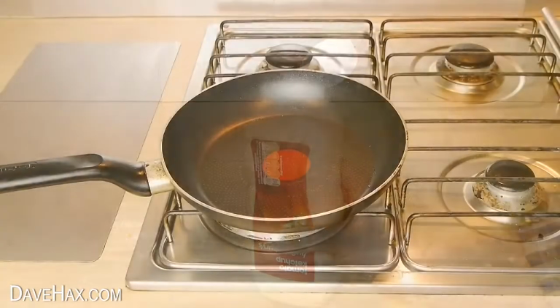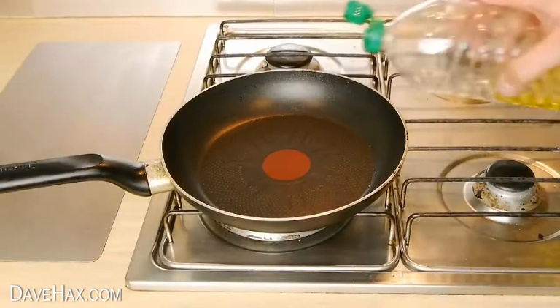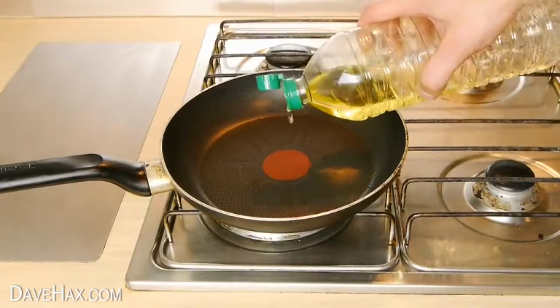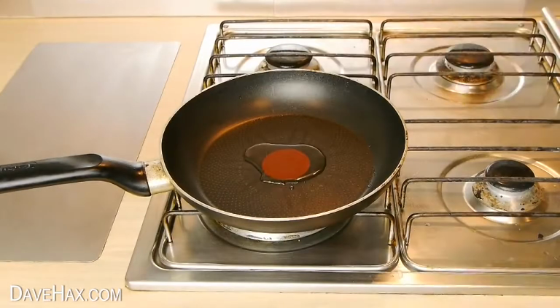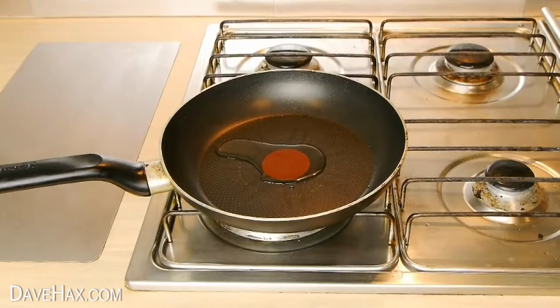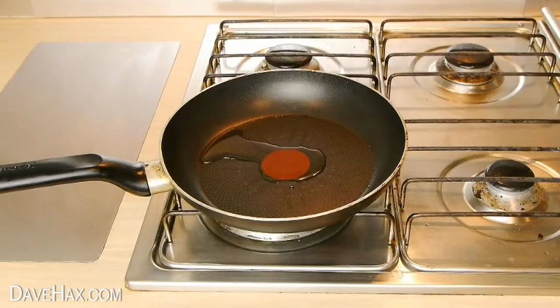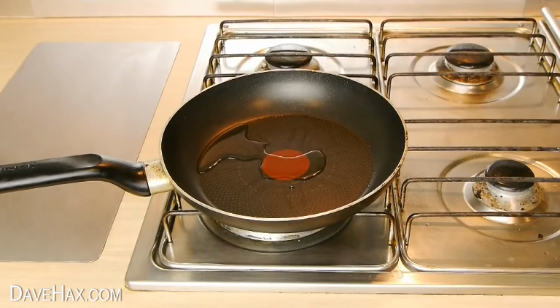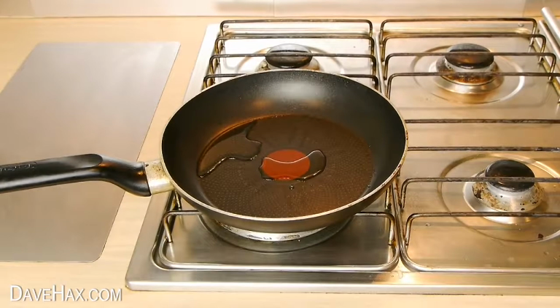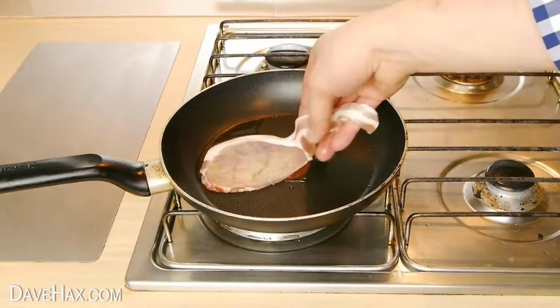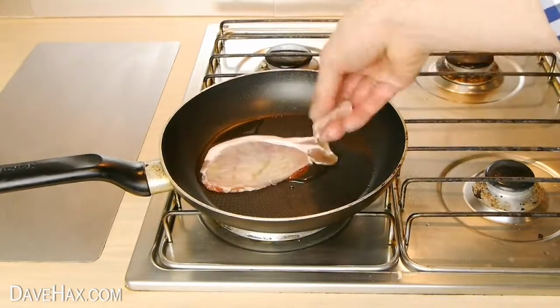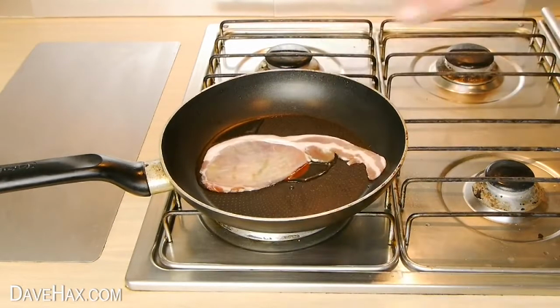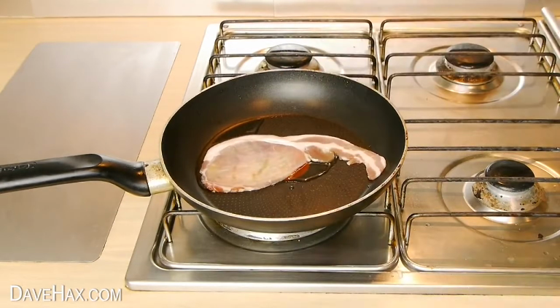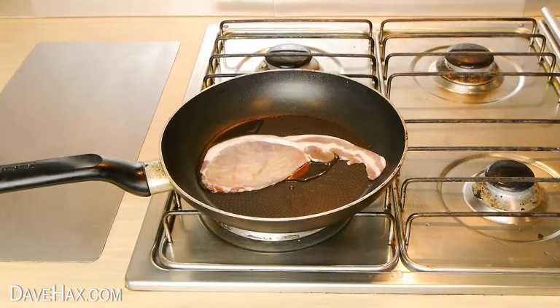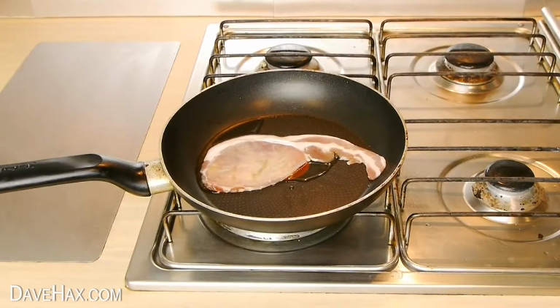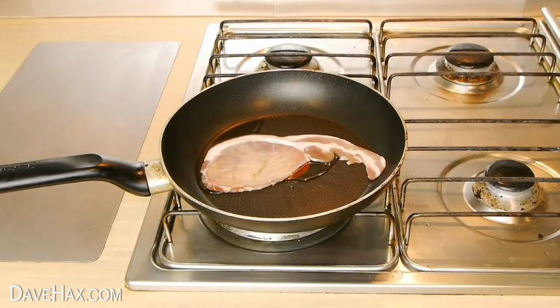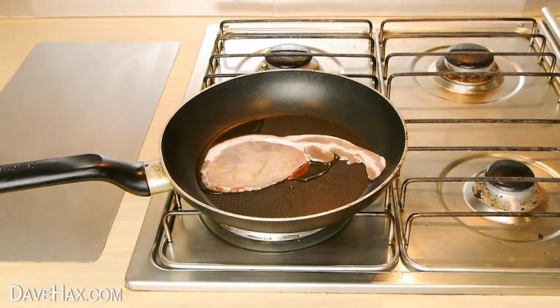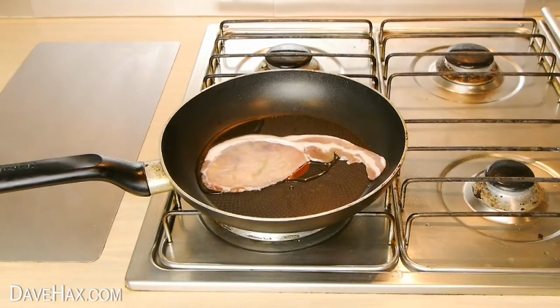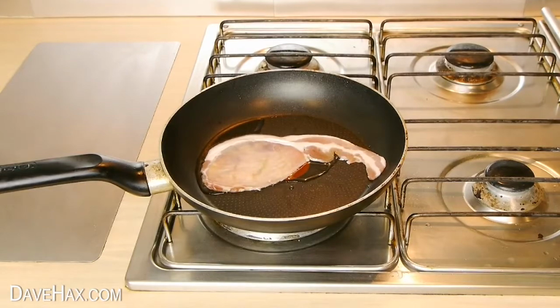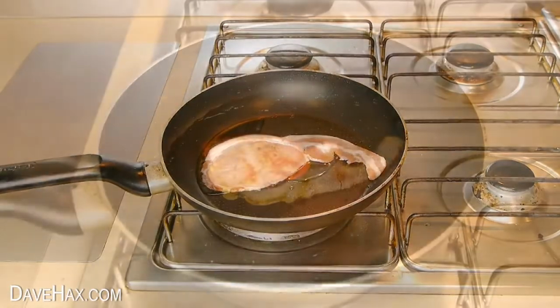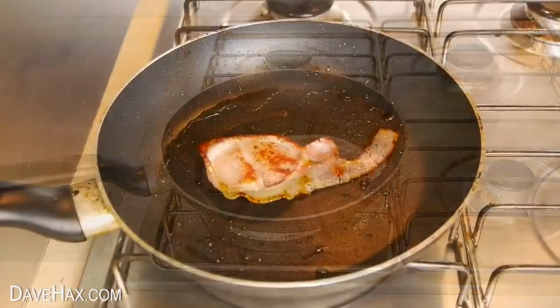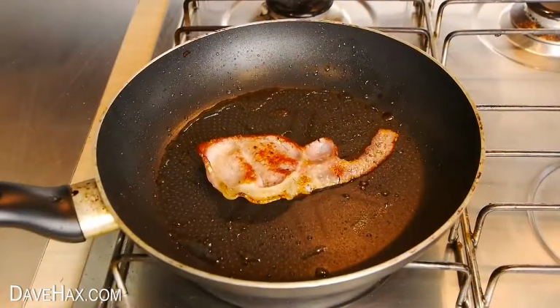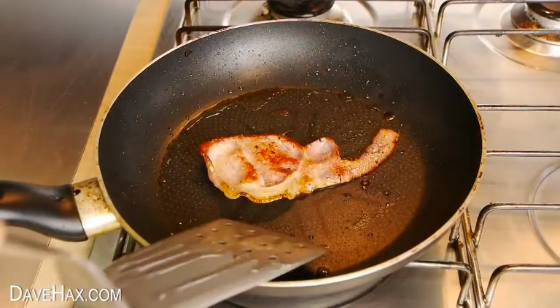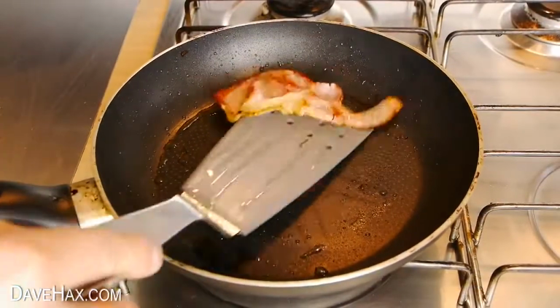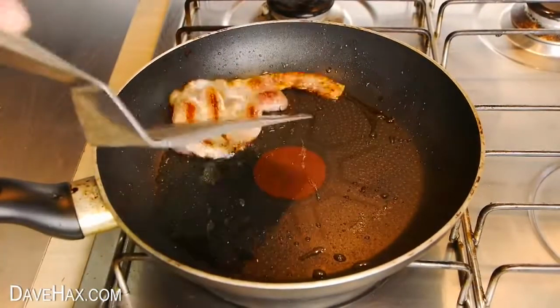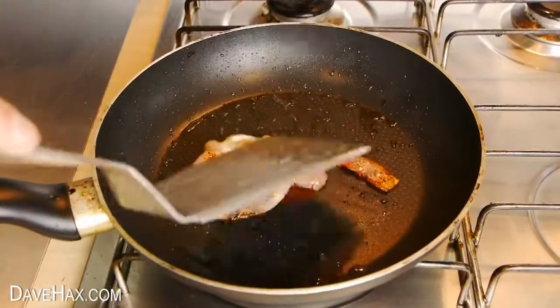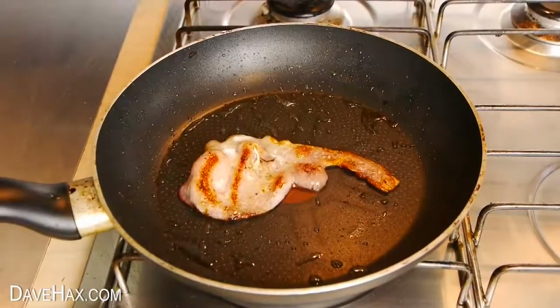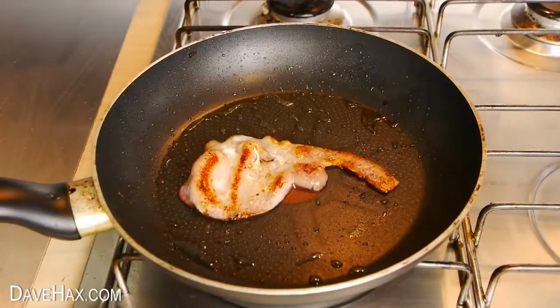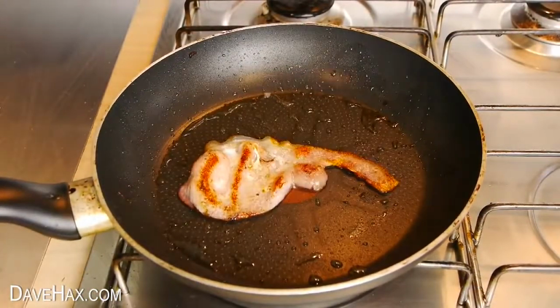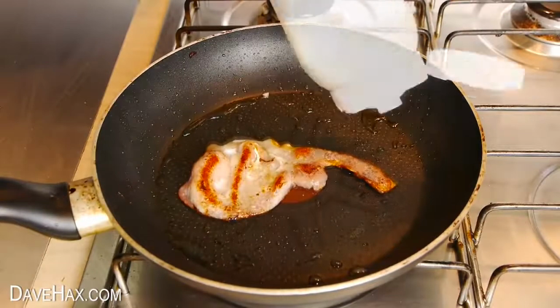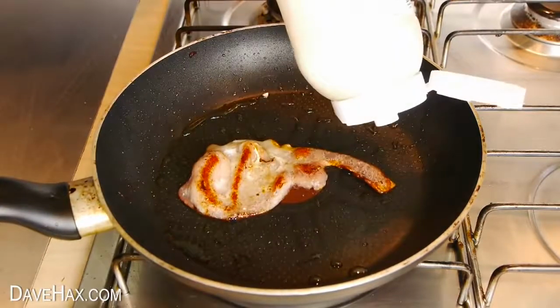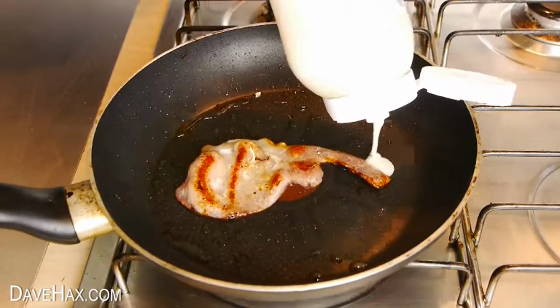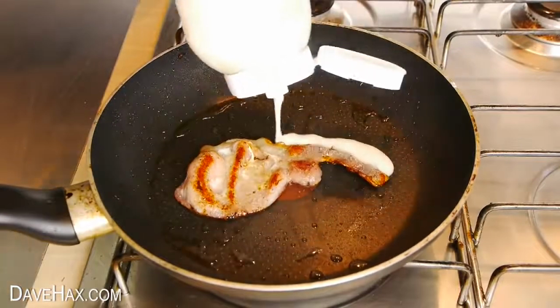Next, we're going to warm up some oil in a pan and cook a rasher of bacon. When it's cooked on both sides, take your batter and pour out a pancake around the bacon.